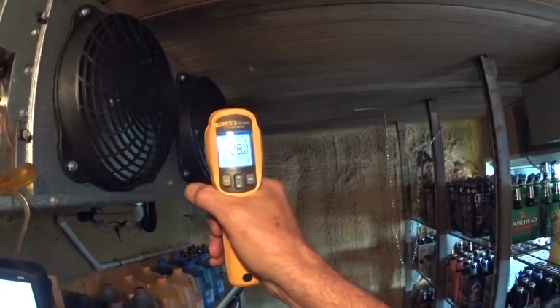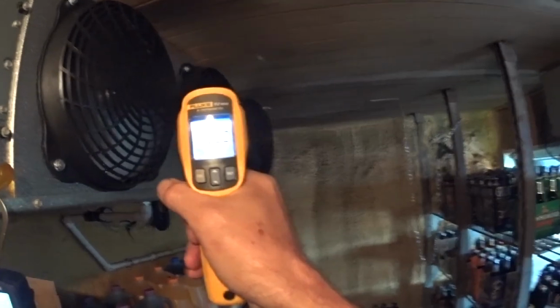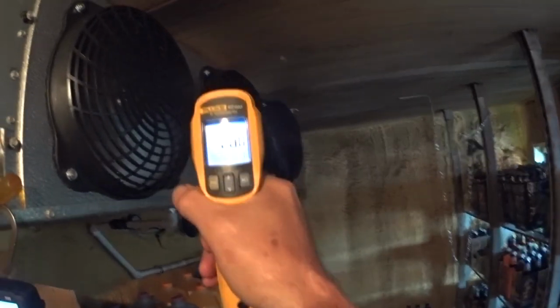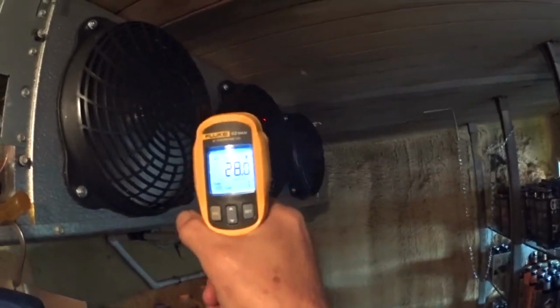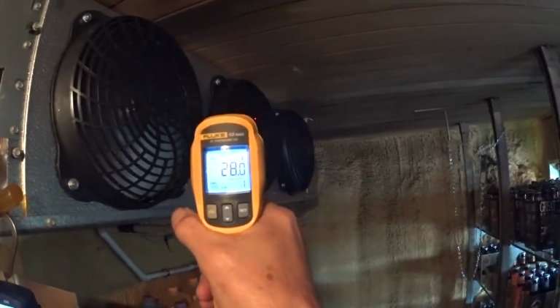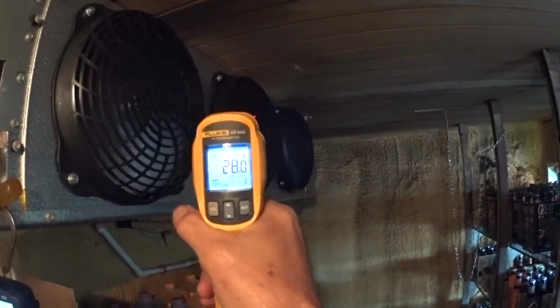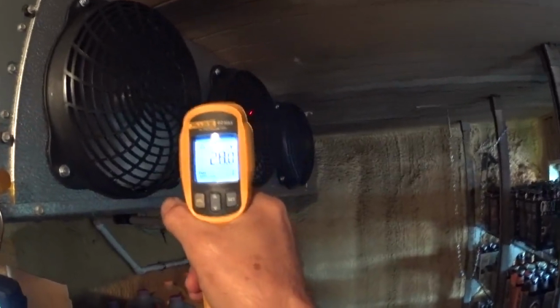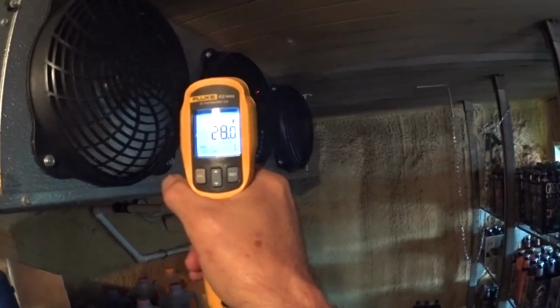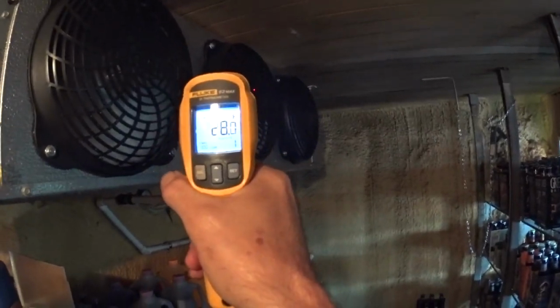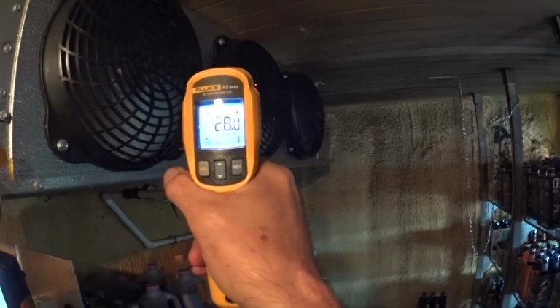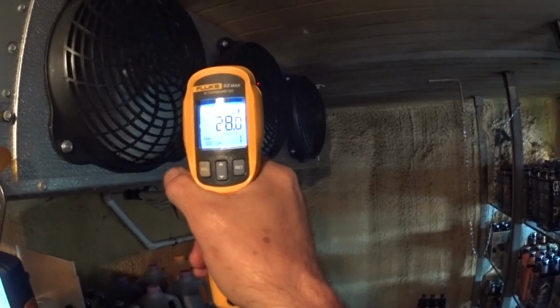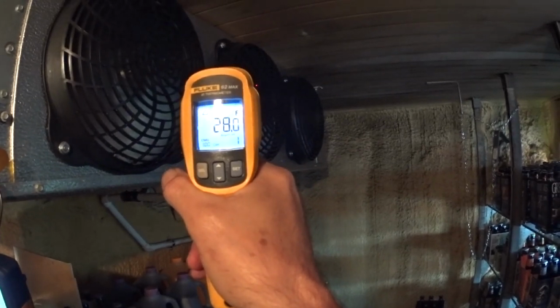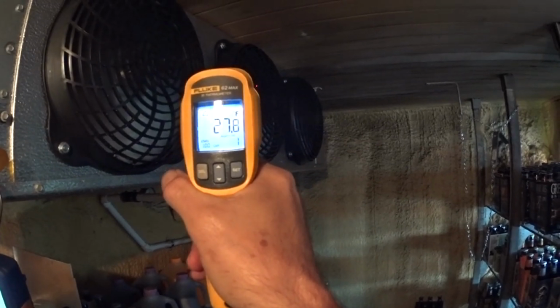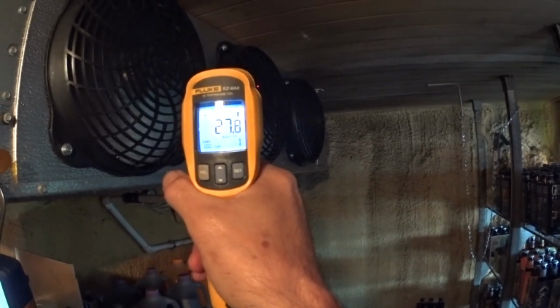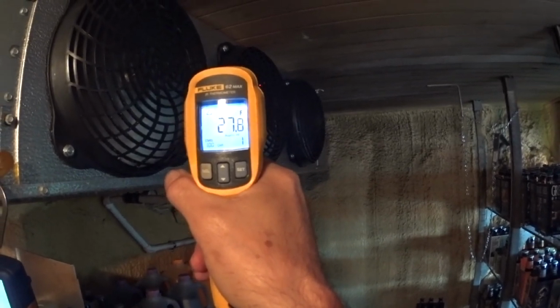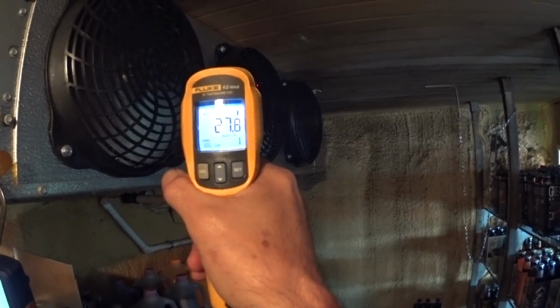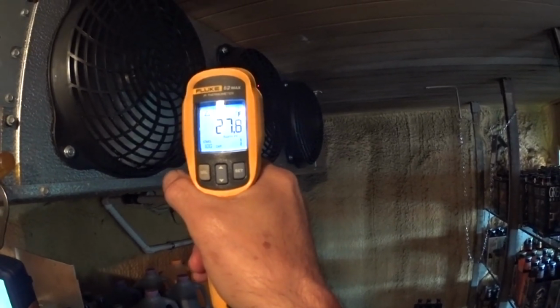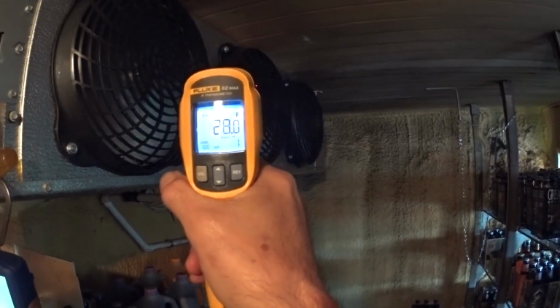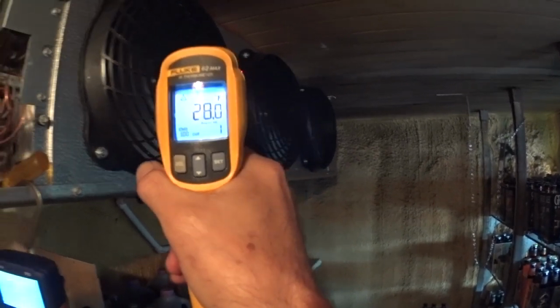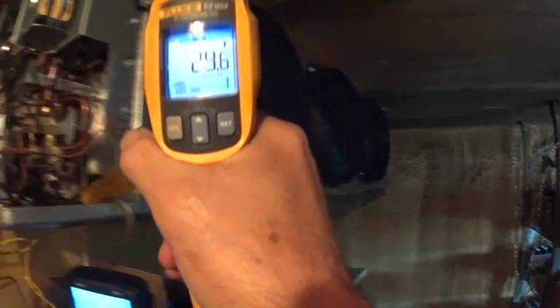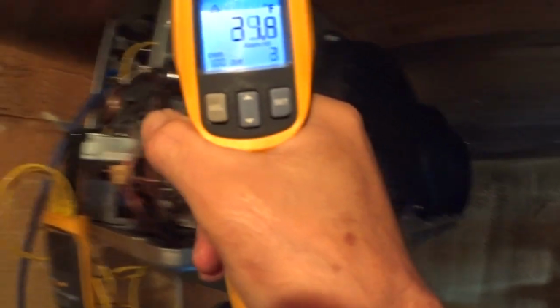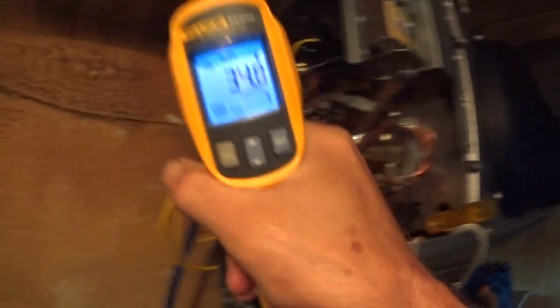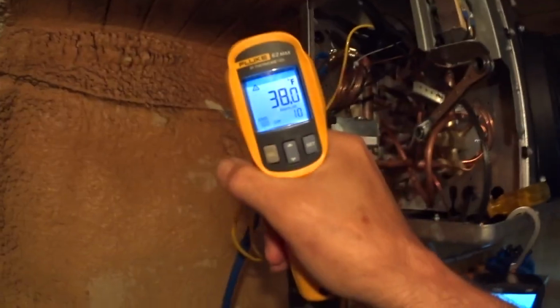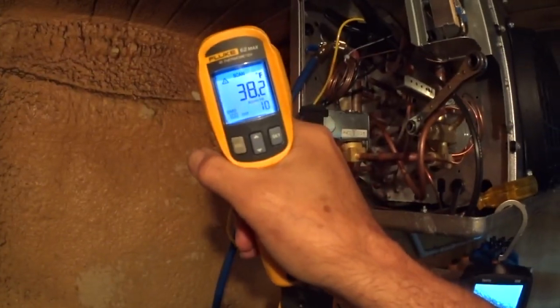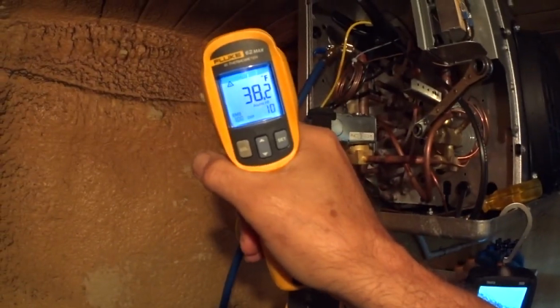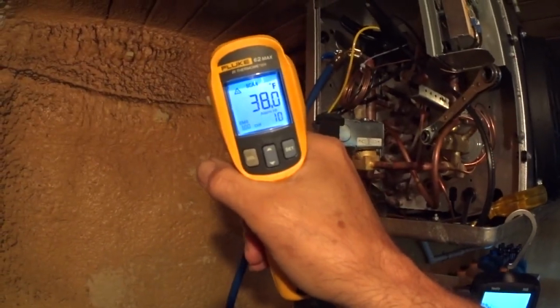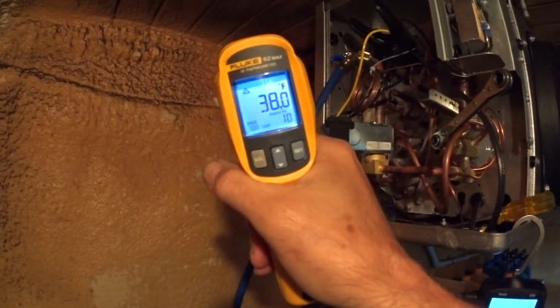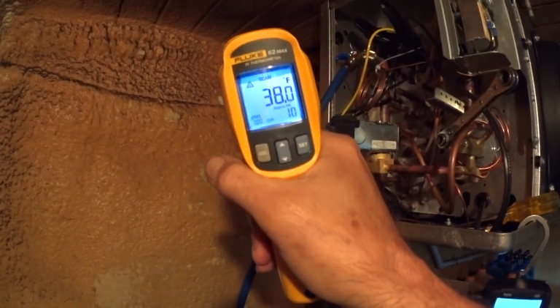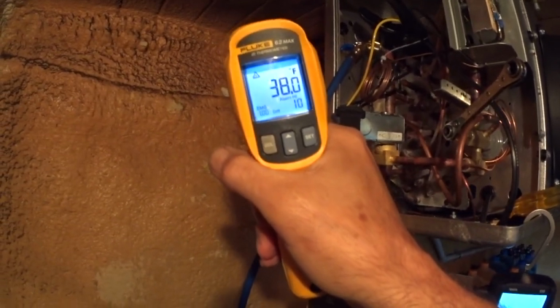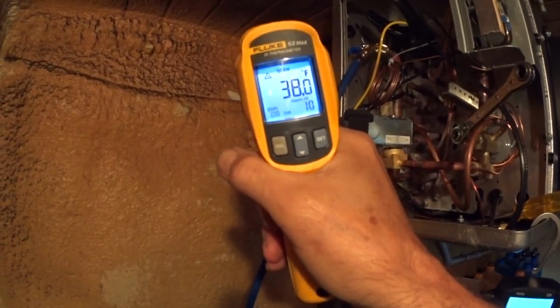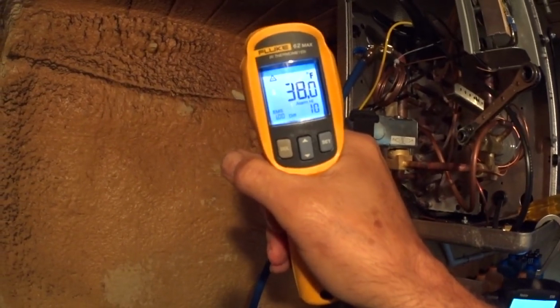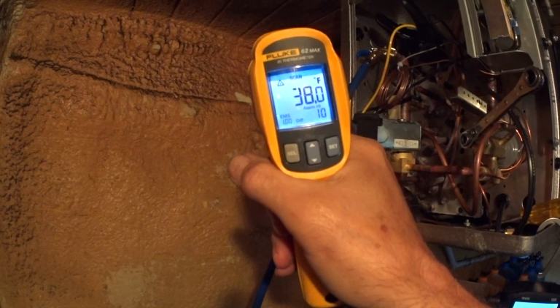Temperature coming out is 28 degrees, temperature going in is 38 degrees — that gives me a 10 degree temperature difference.